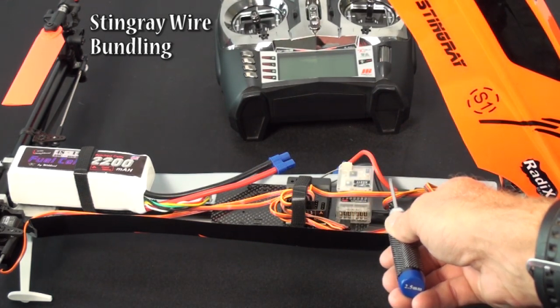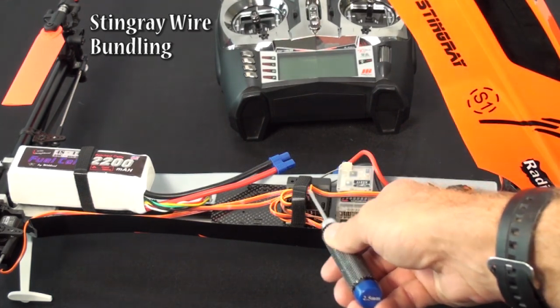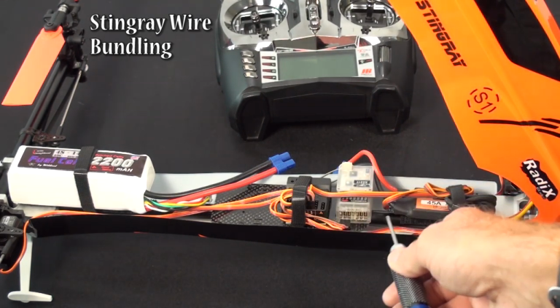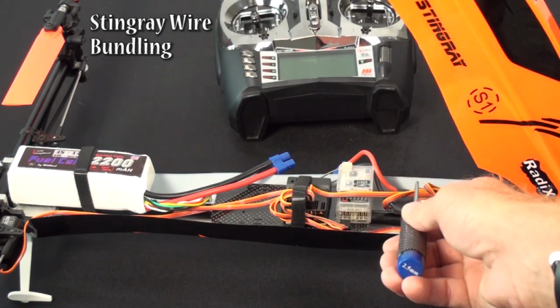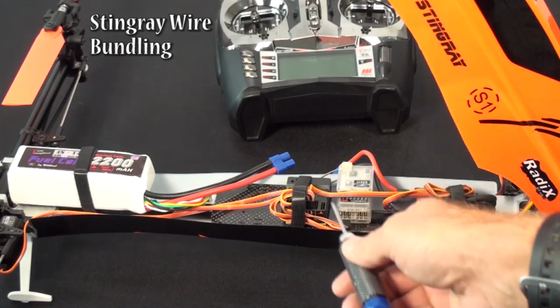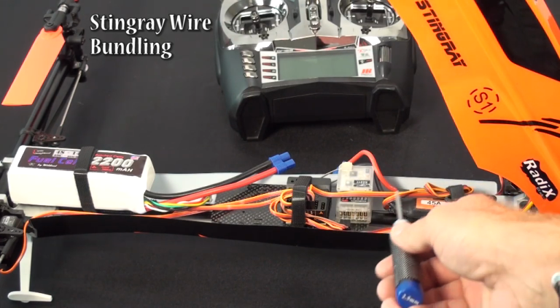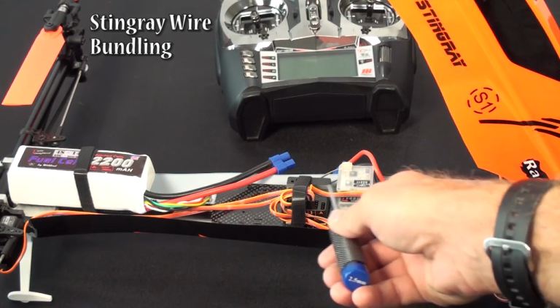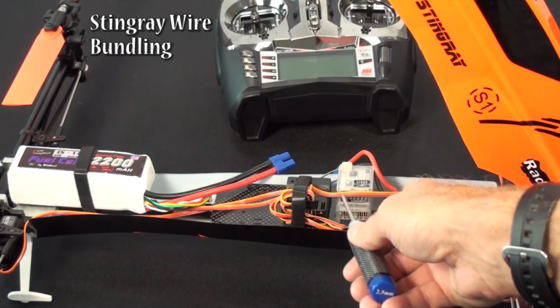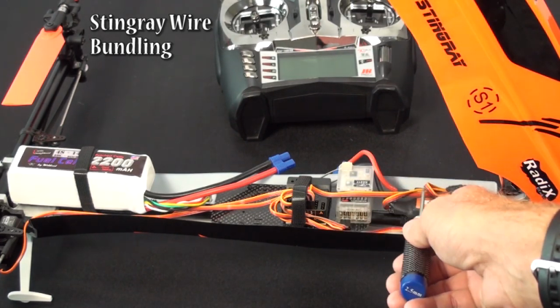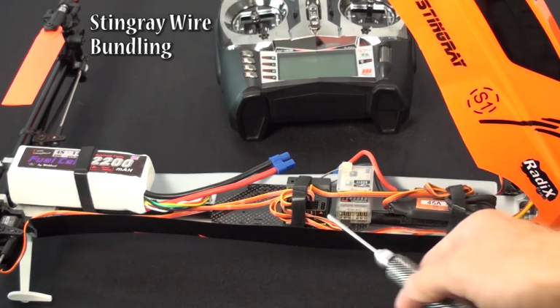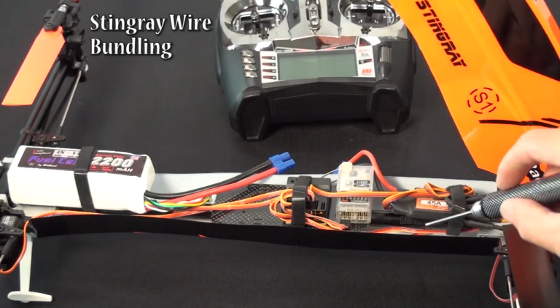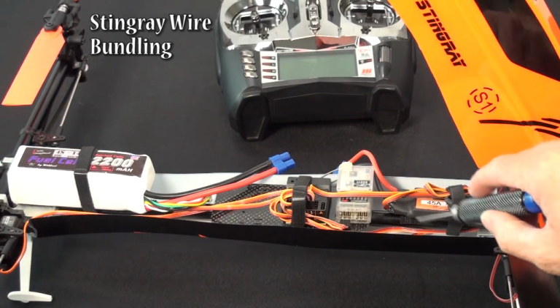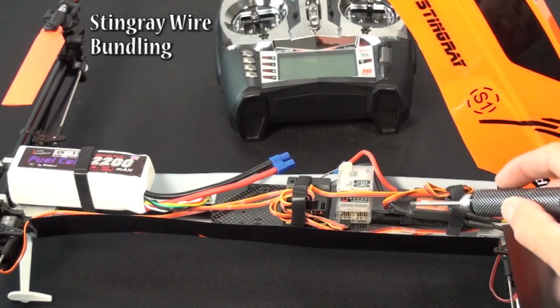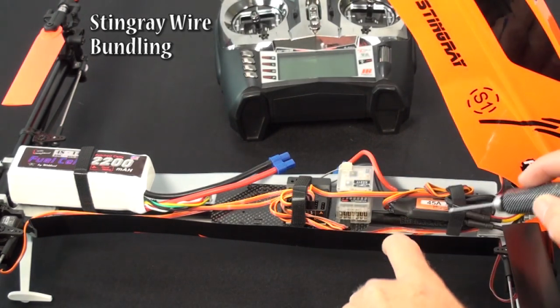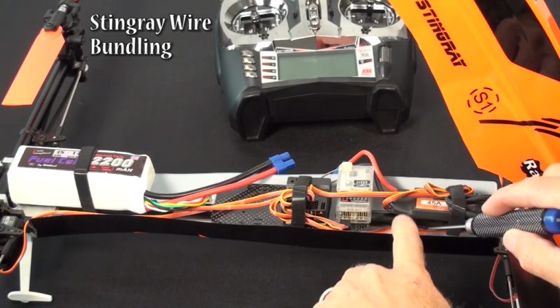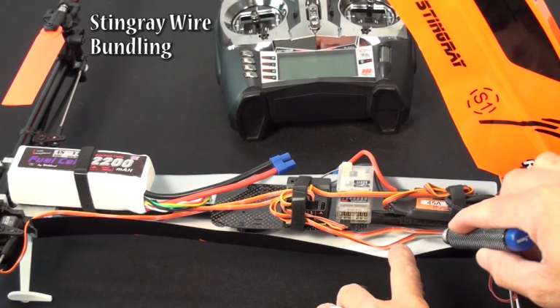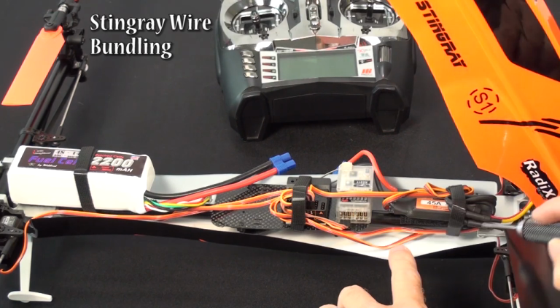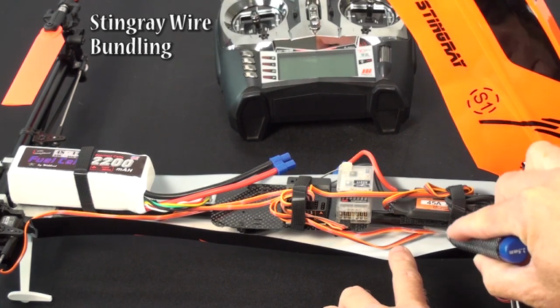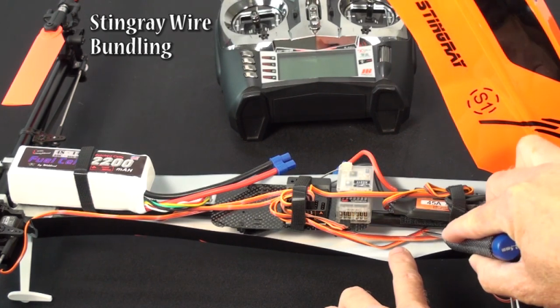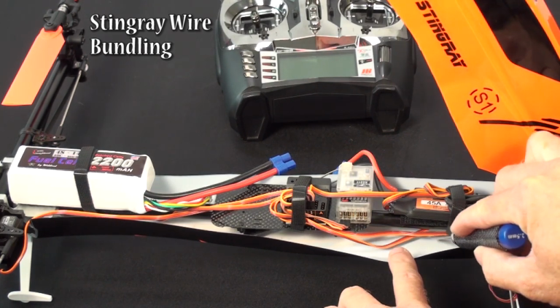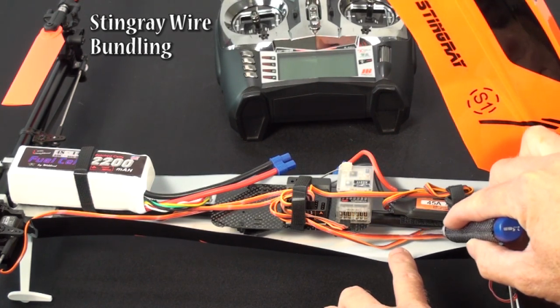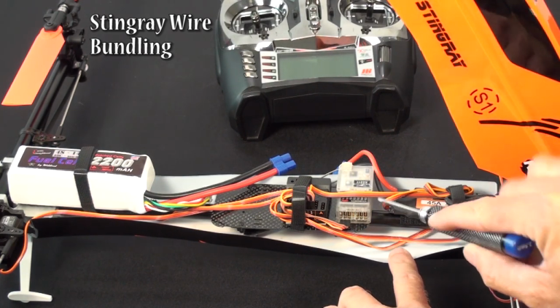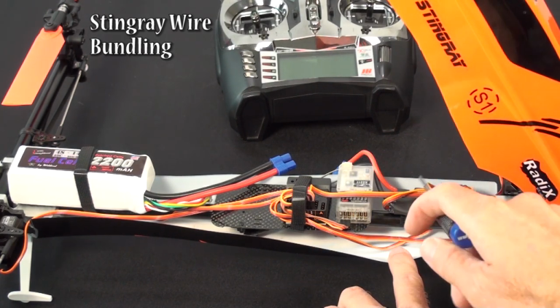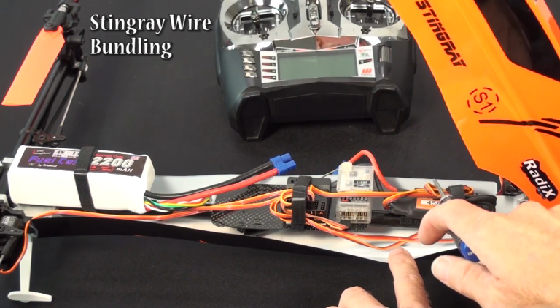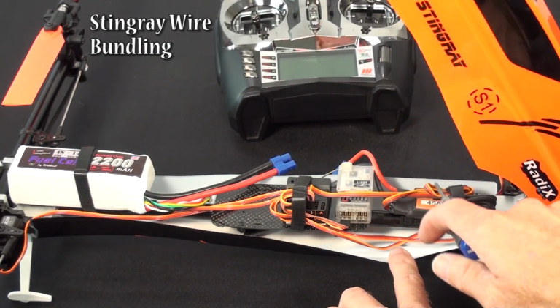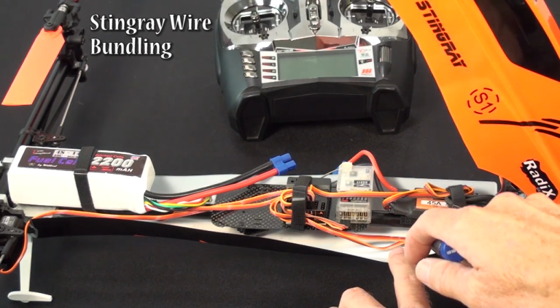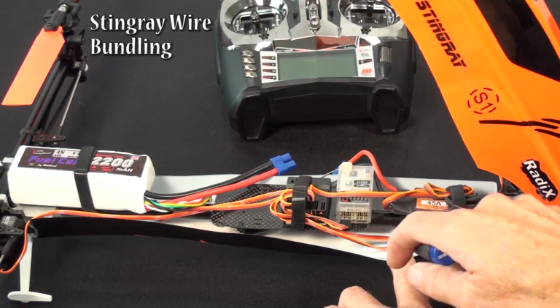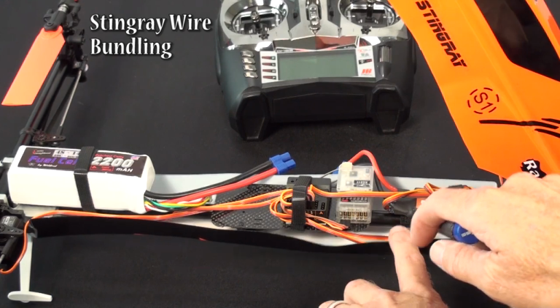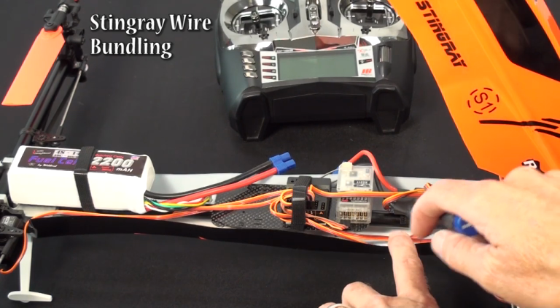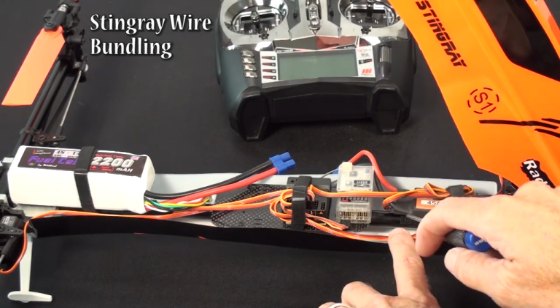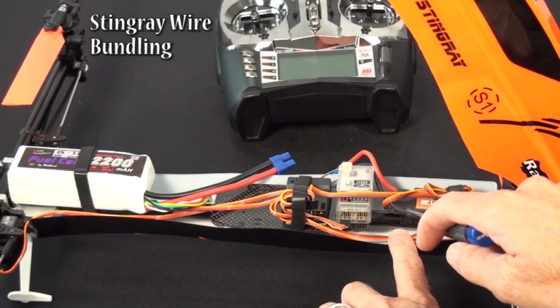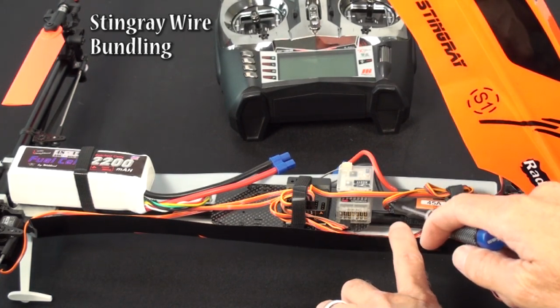That can cause noise issues. It shouldn't be a big deal, but it's just better to keep it separate. I also keep my servo wires — my two rear servos — underneath the tail boom, and all the ESC wires on top. That's again just to separate it from noise issues.